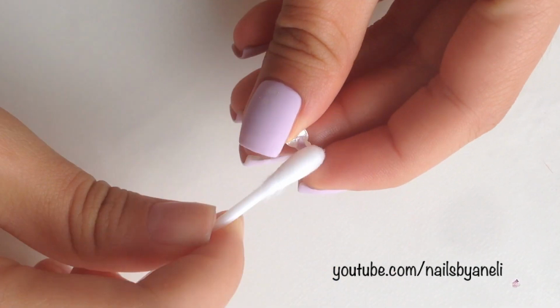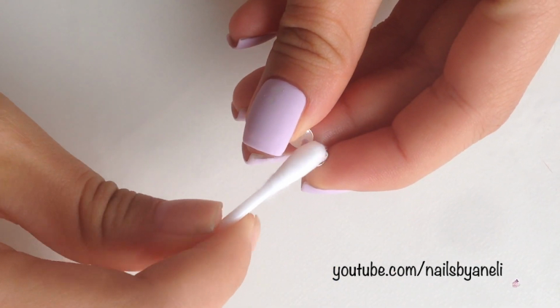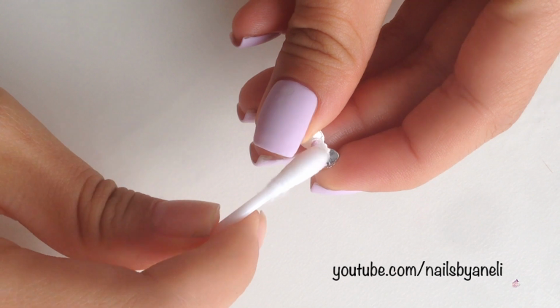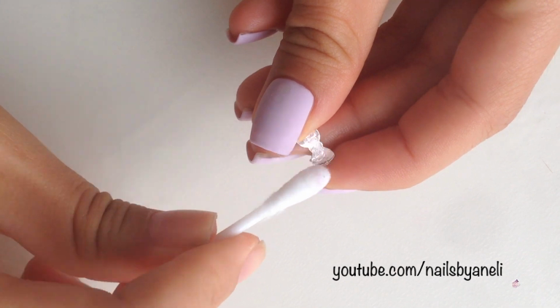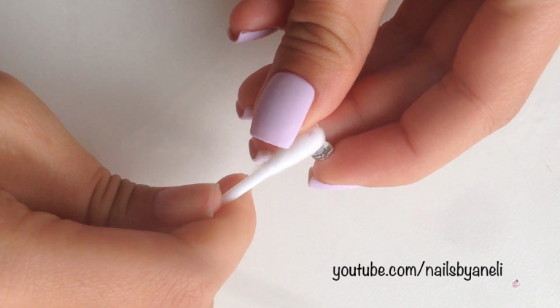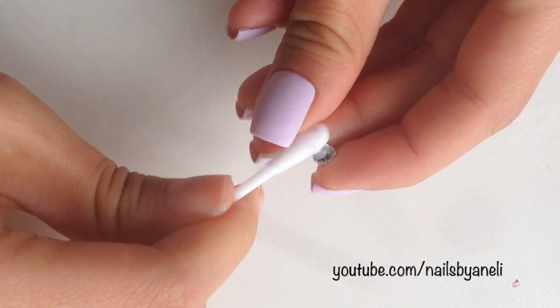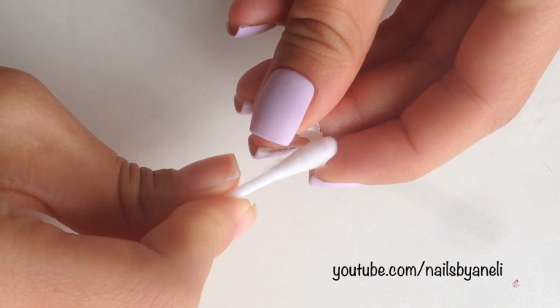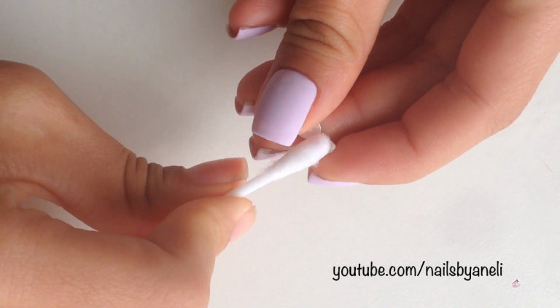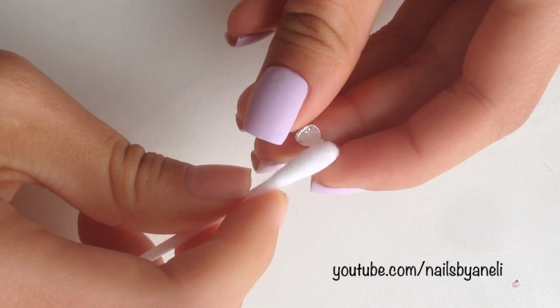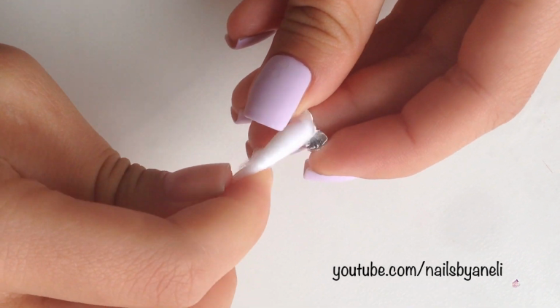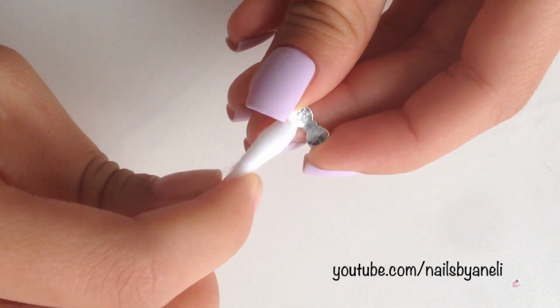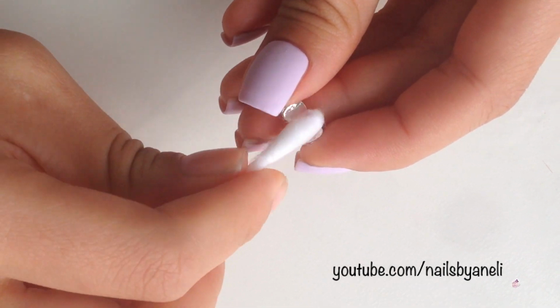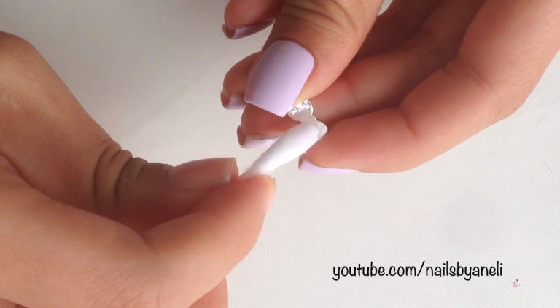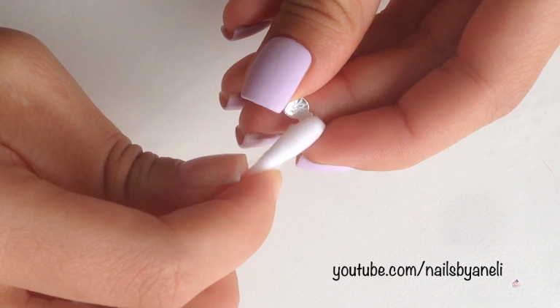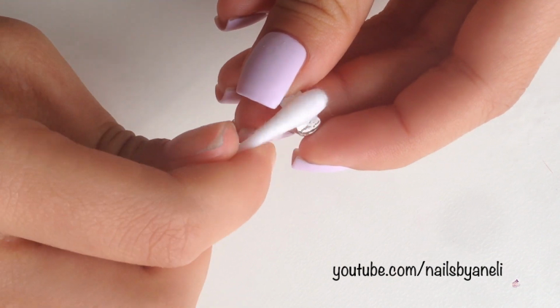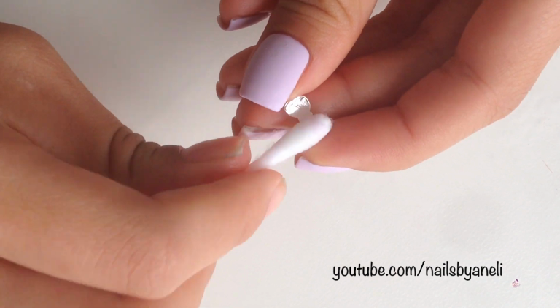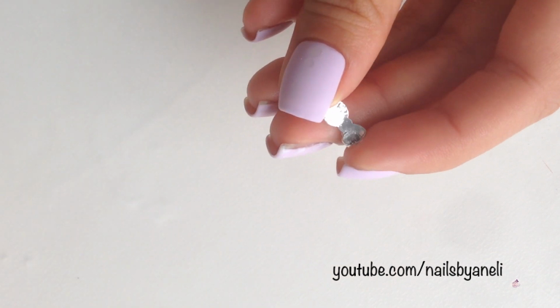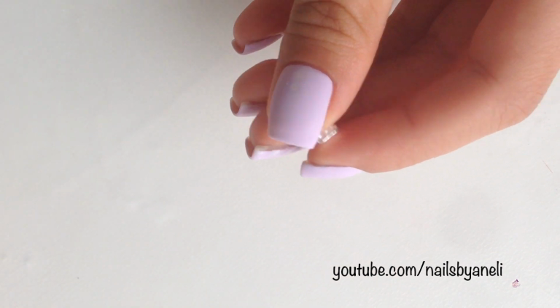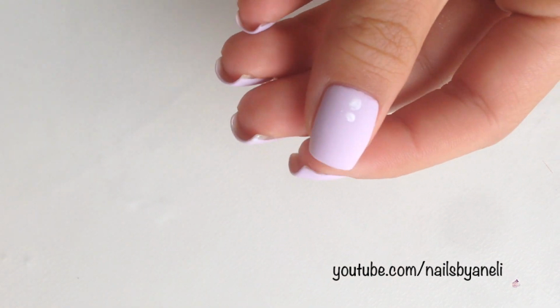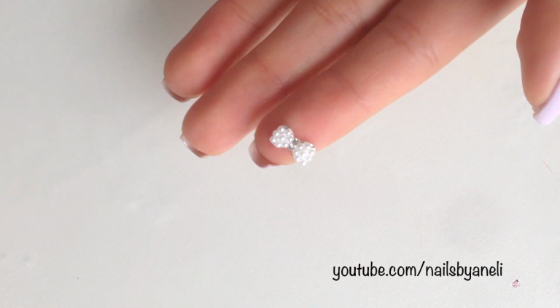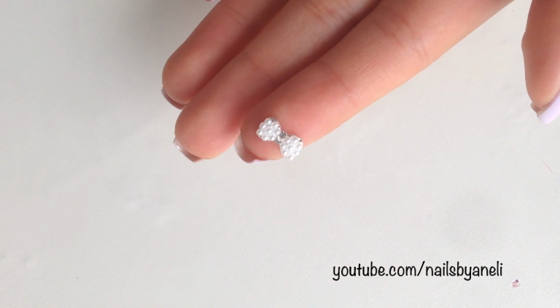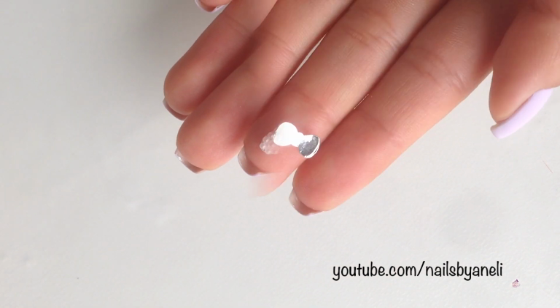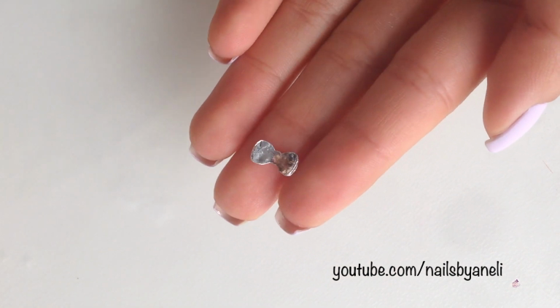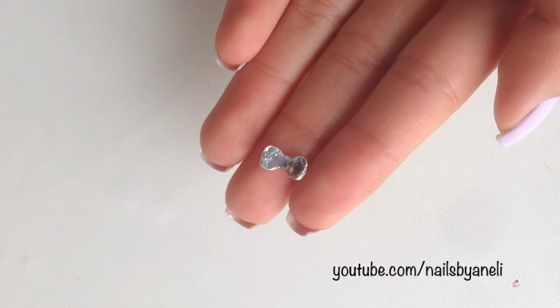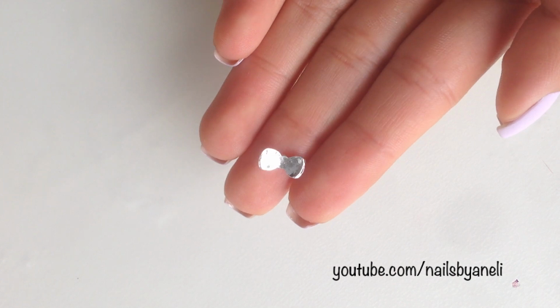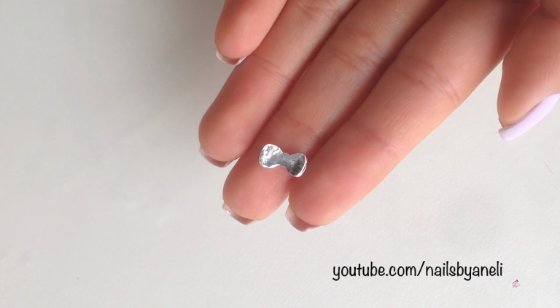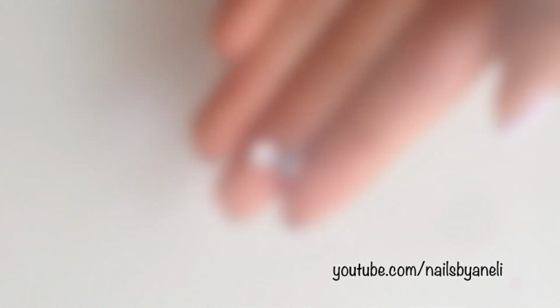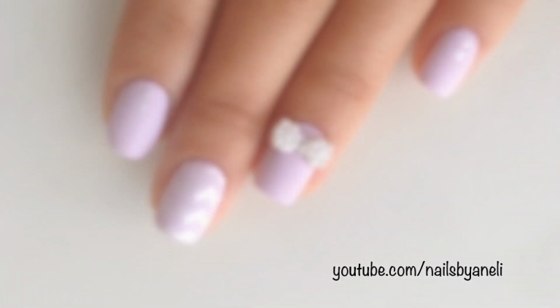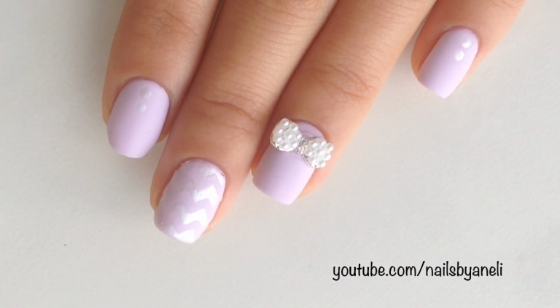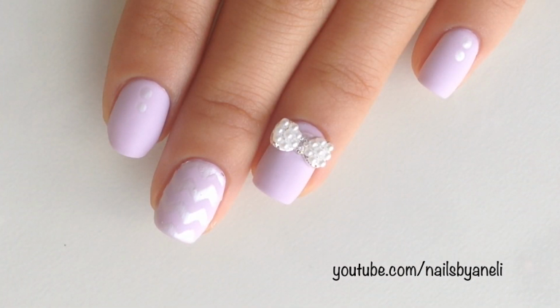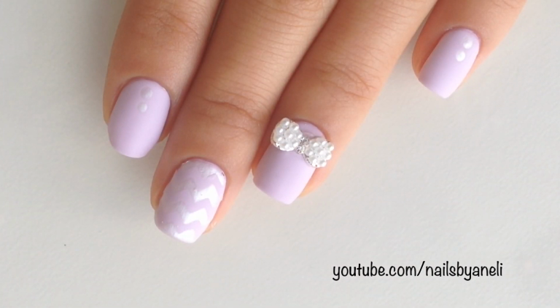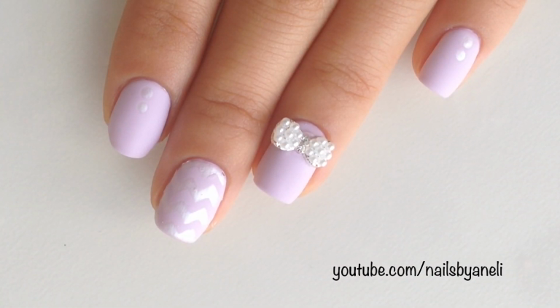To remove the bow just simply take it off and then clean it with a q-tip dipped into polish remover. And that's it!